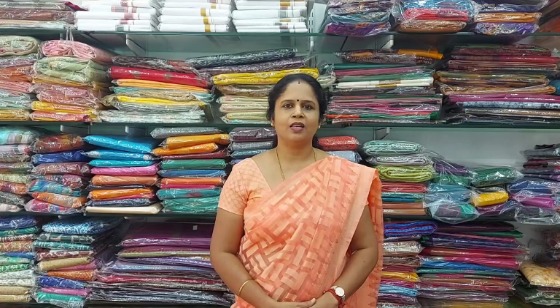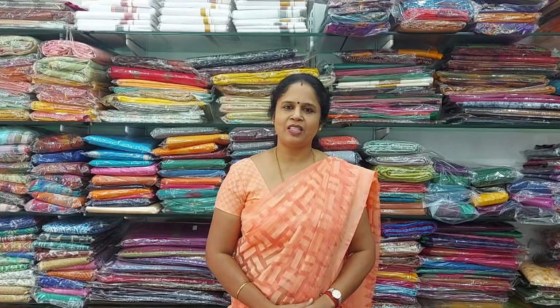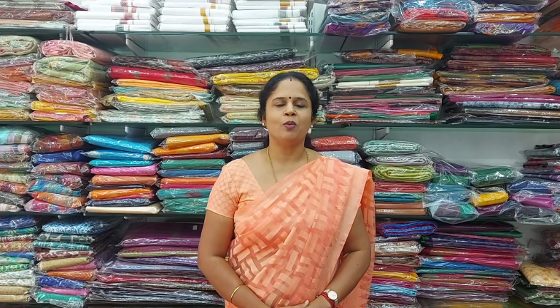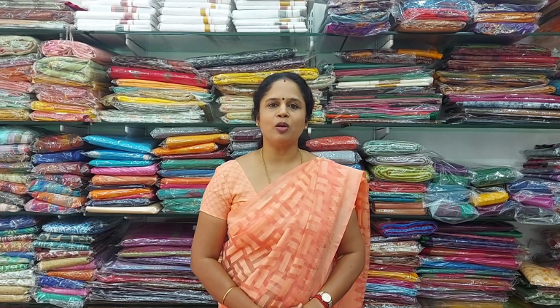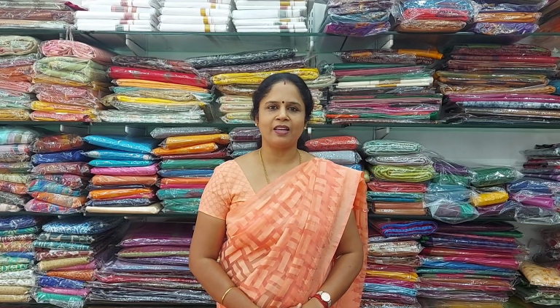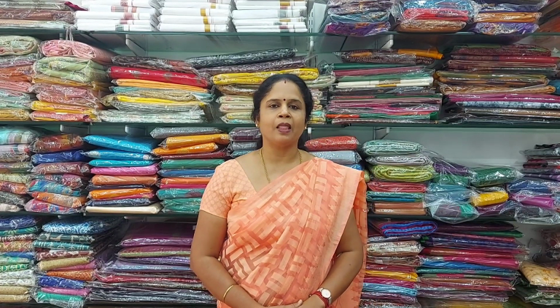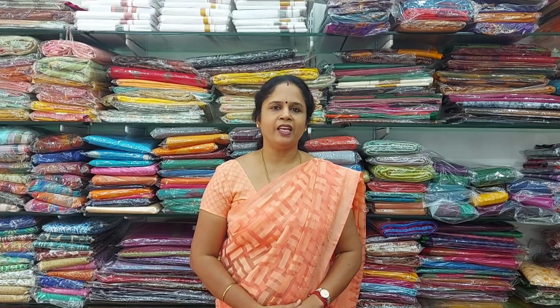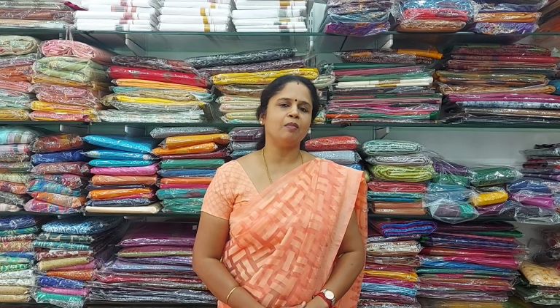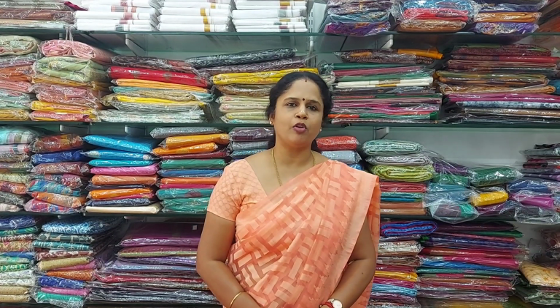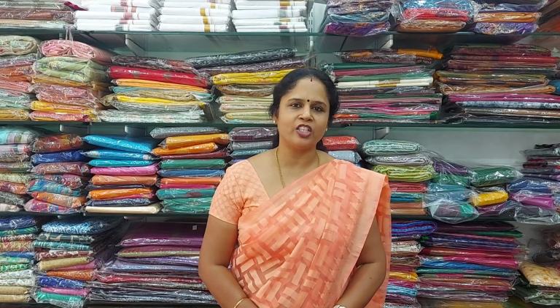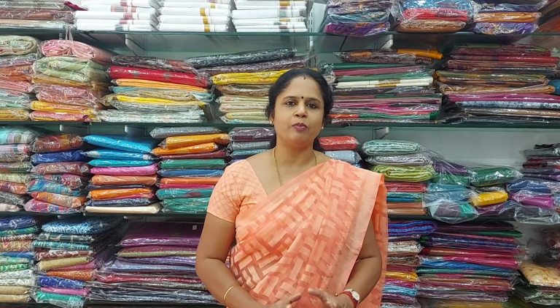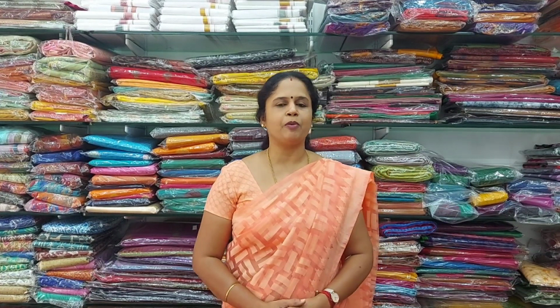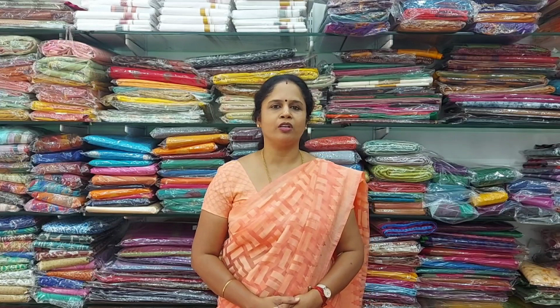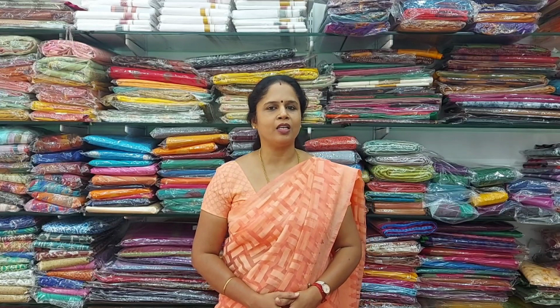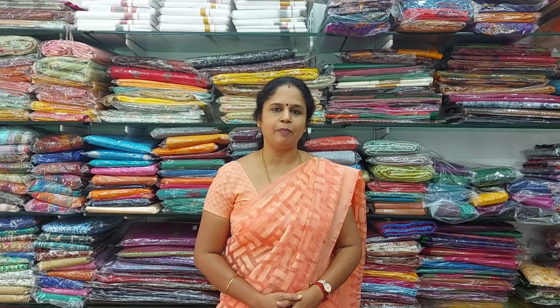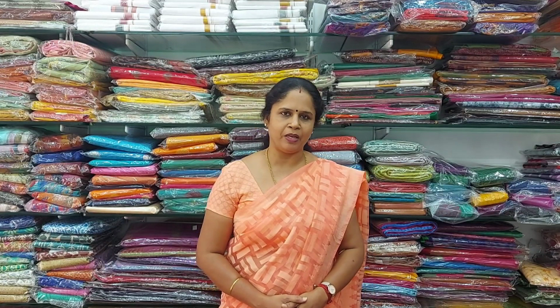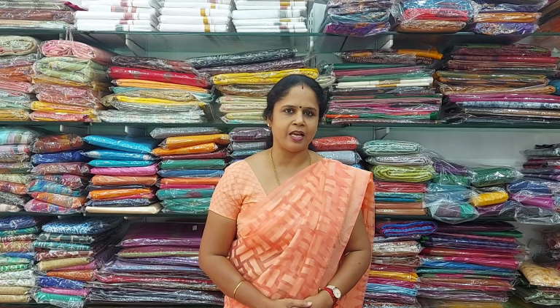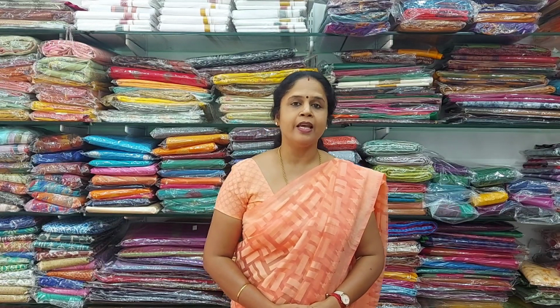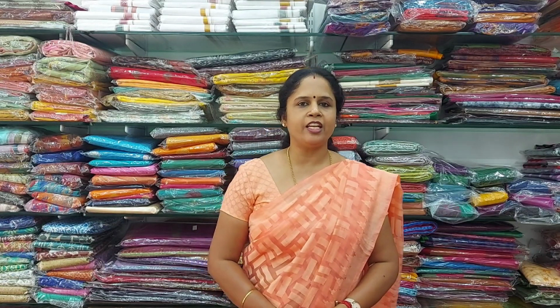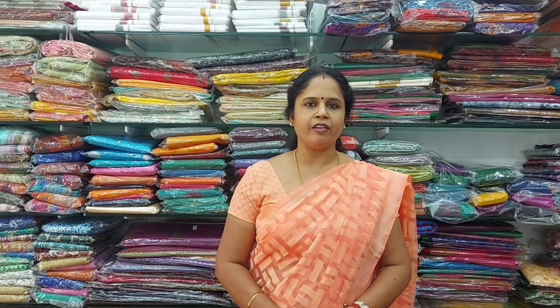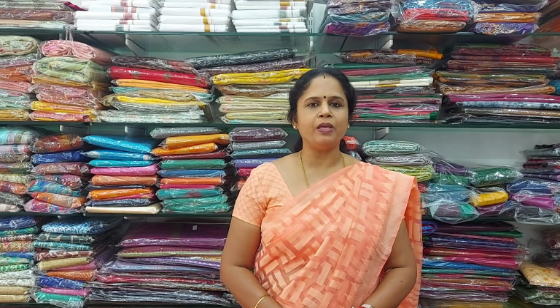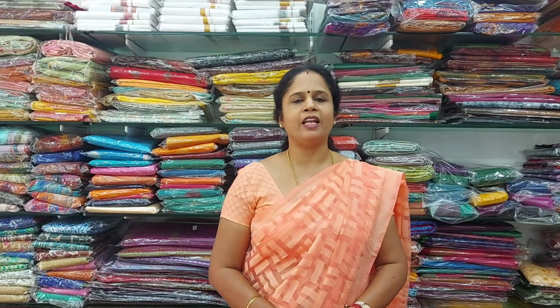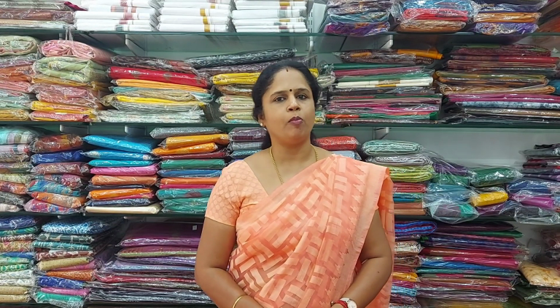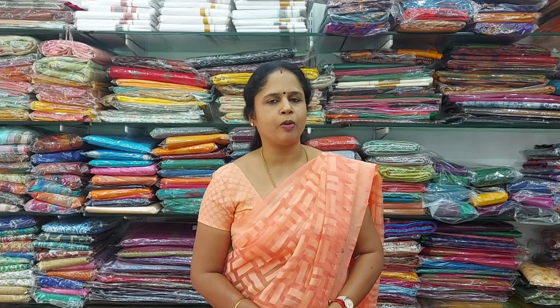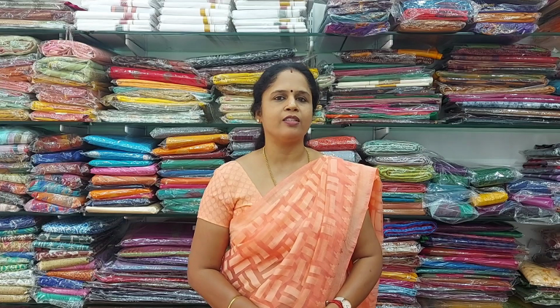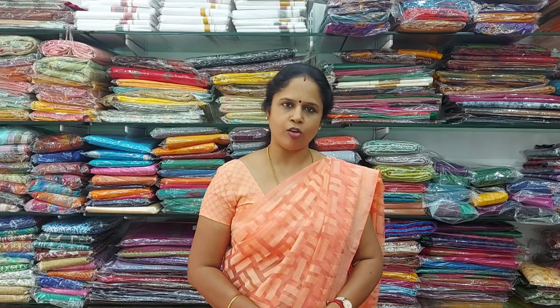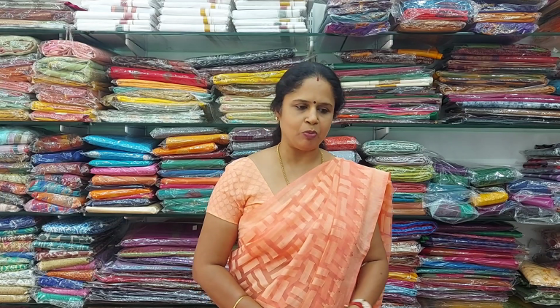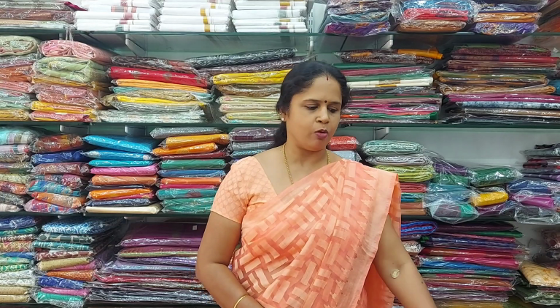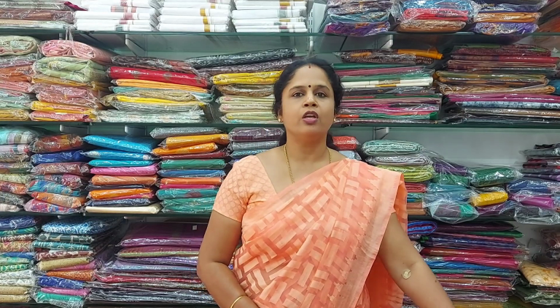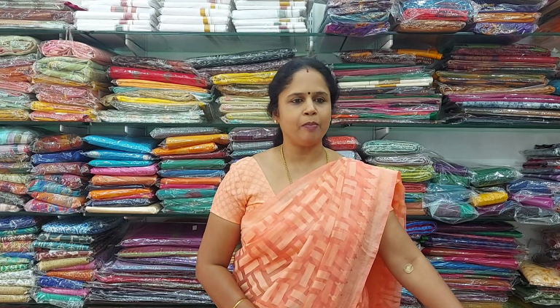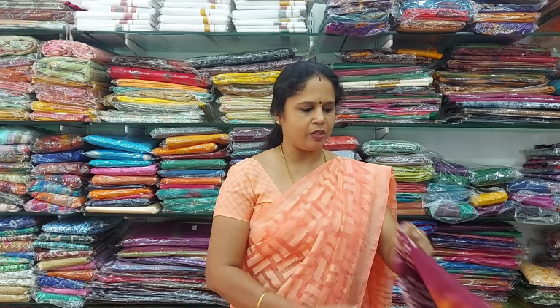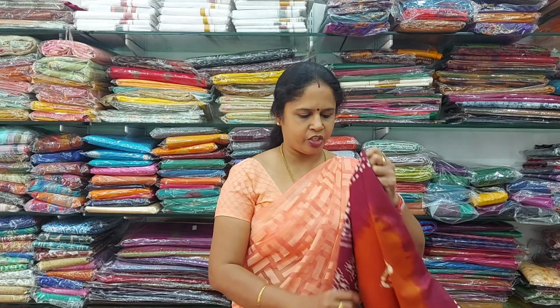Namaste. Welcome to Mbara Sarees. In the range of 800 rupees, these are pure art linen batik printed sarees. Normal wash, and all come with the blouse. Let me start with the collections.